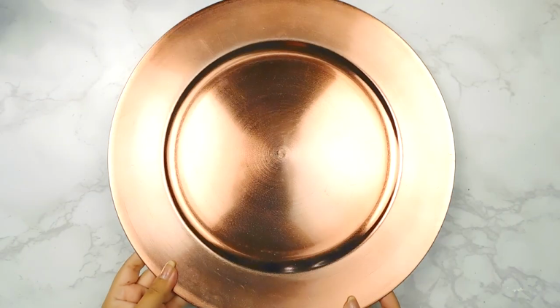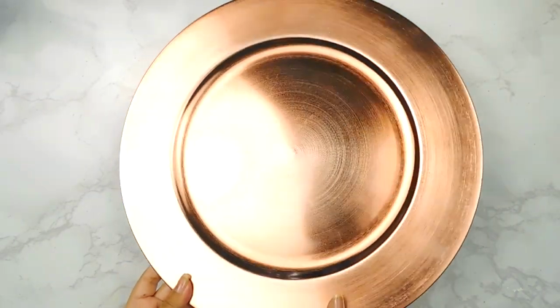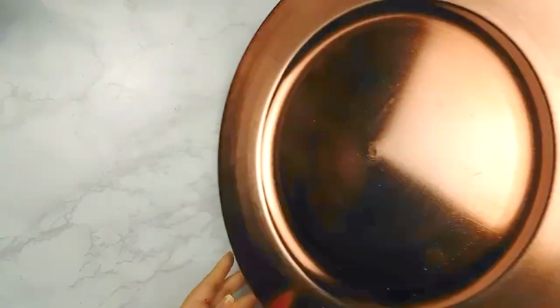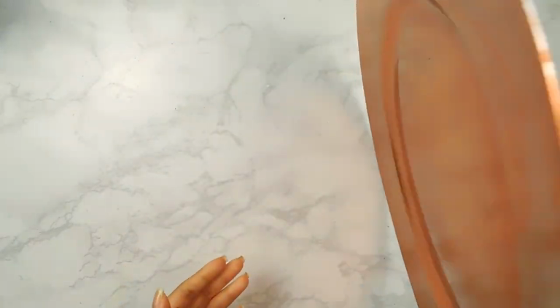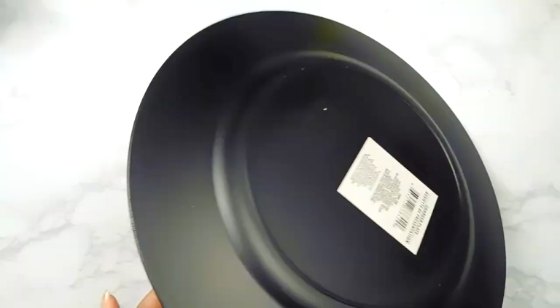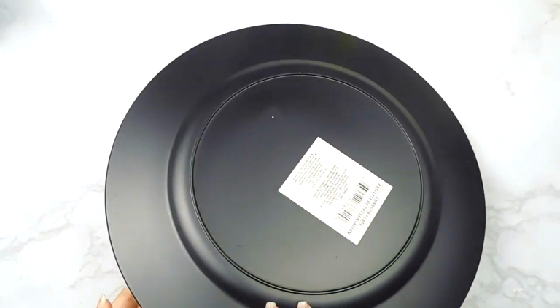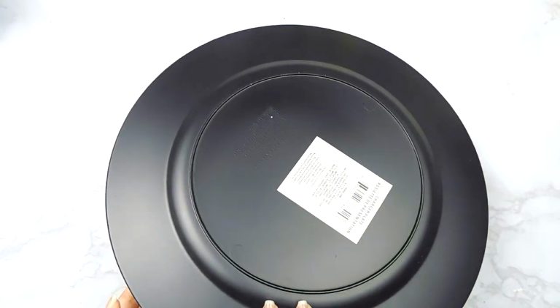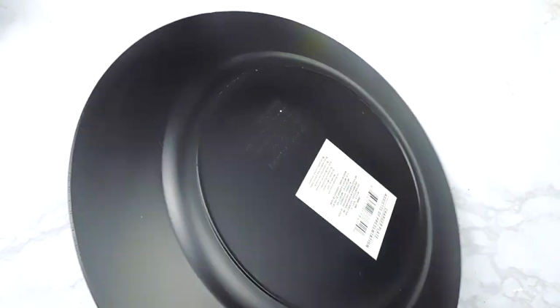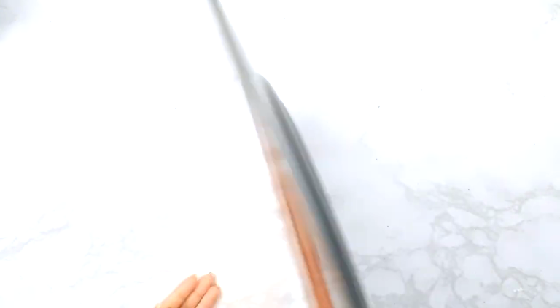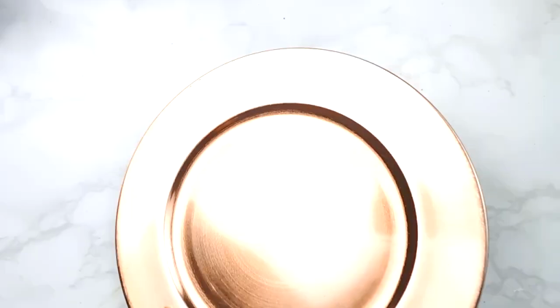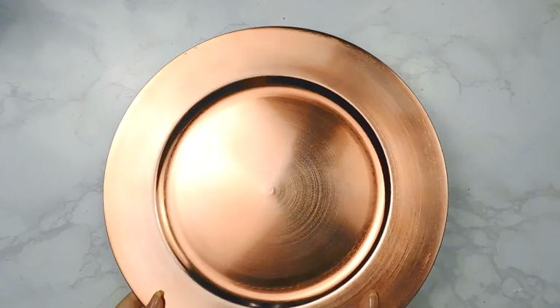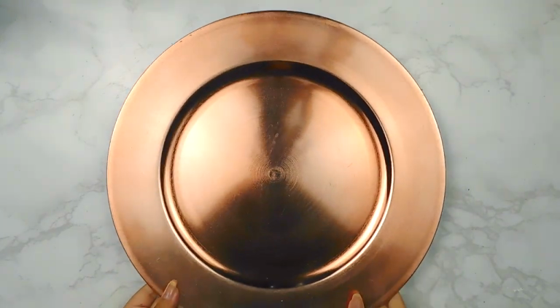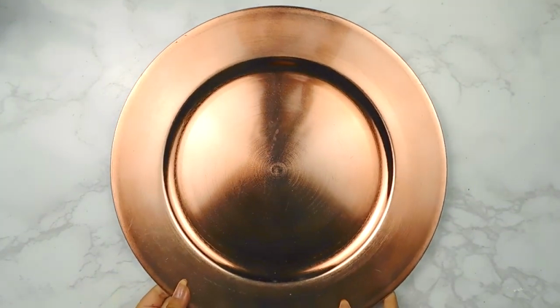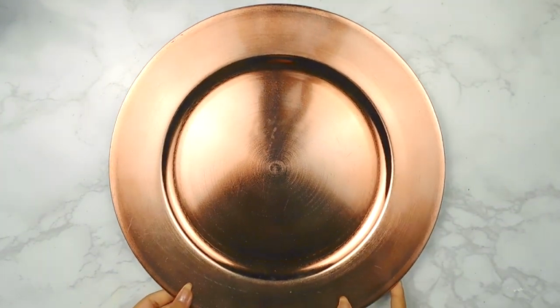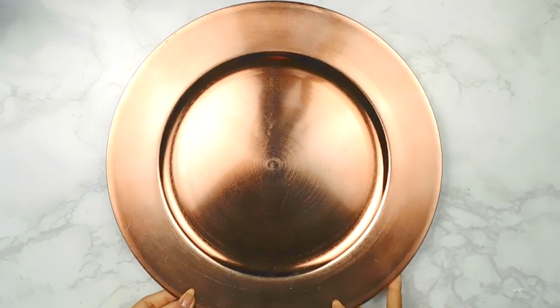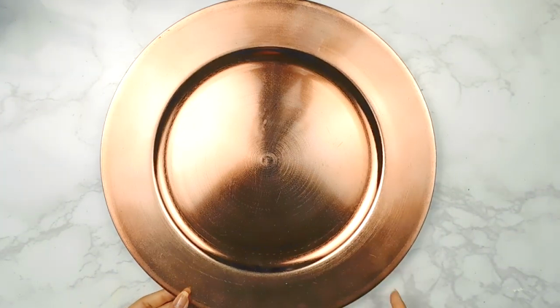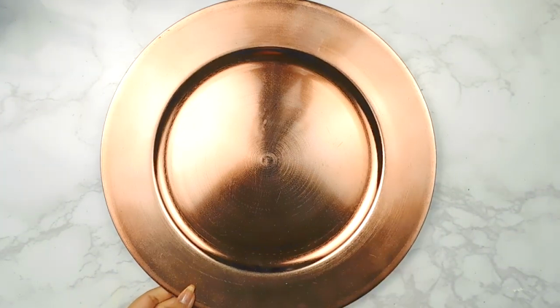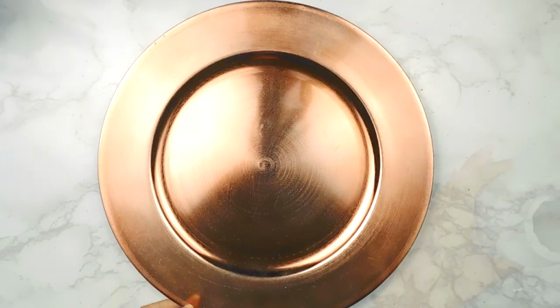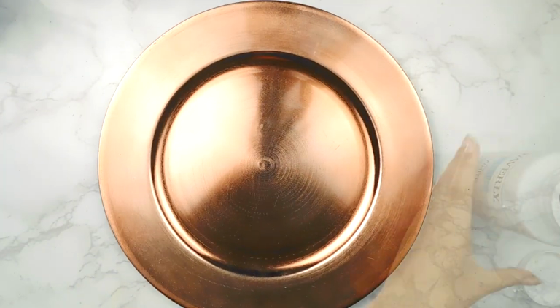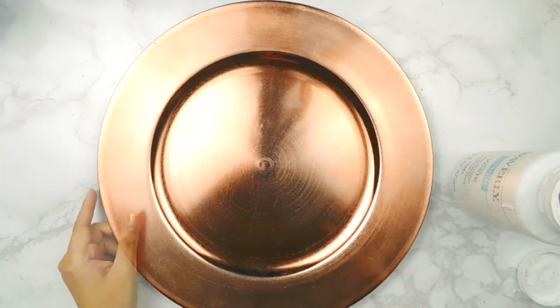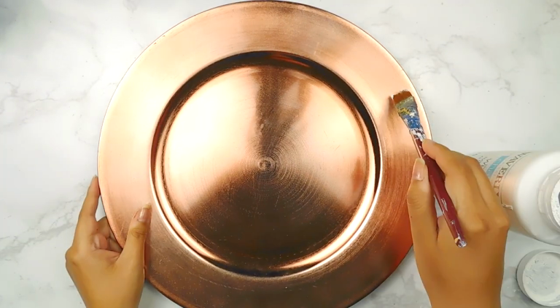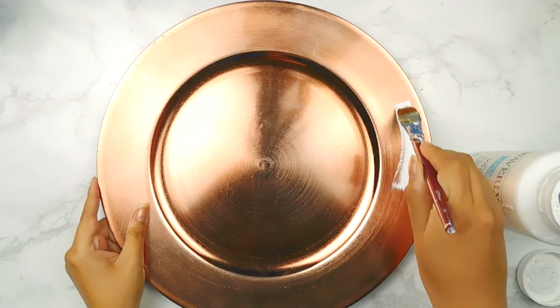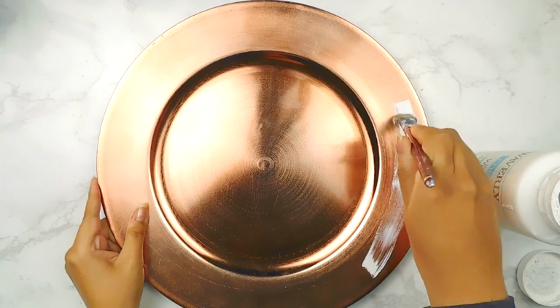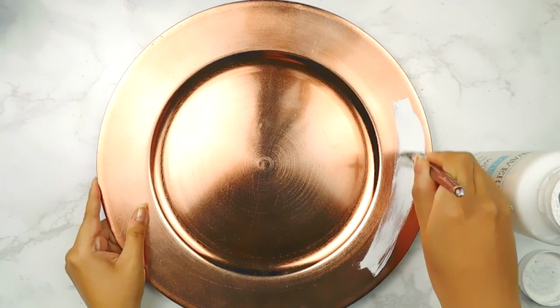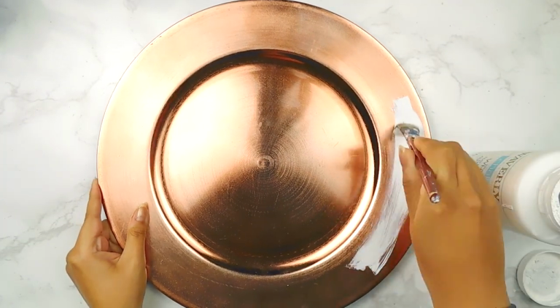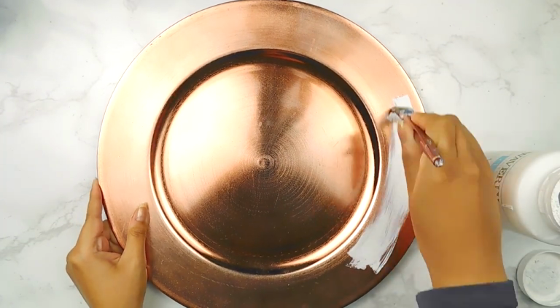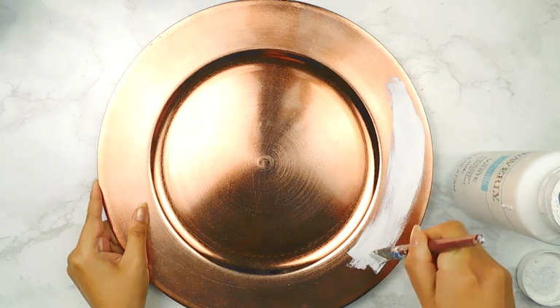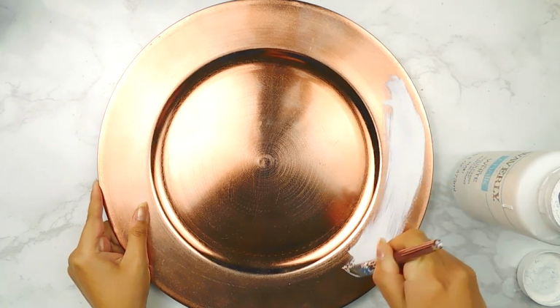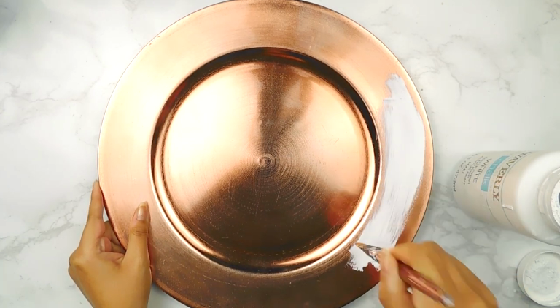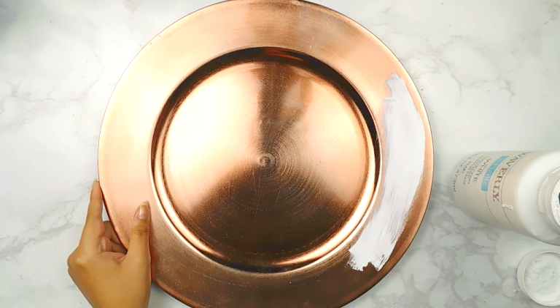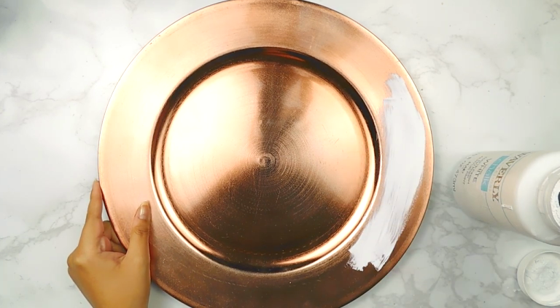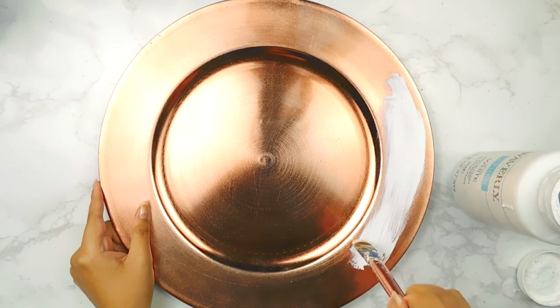For our first DIY today I'm going to be using this copper charger from the Dollar Tree and I'm going to start off by painting it with a couple coats of some white Waverly chalk paint. You can always spray paint it, it just takes a little bit longer to dry.